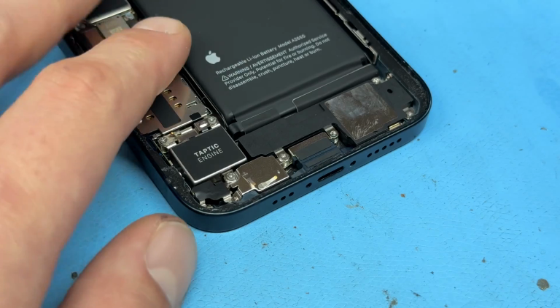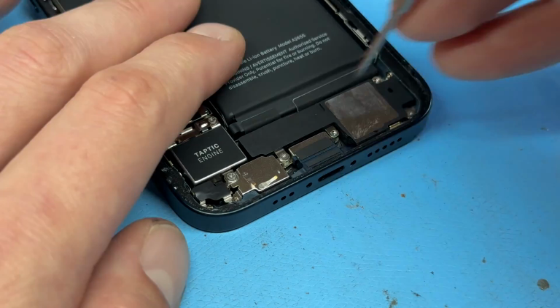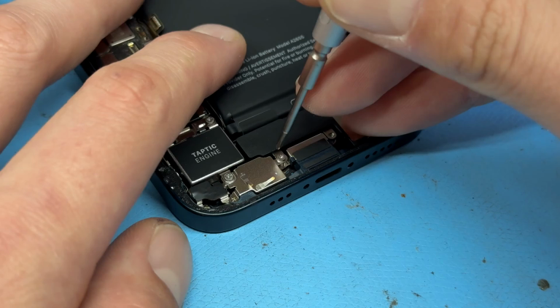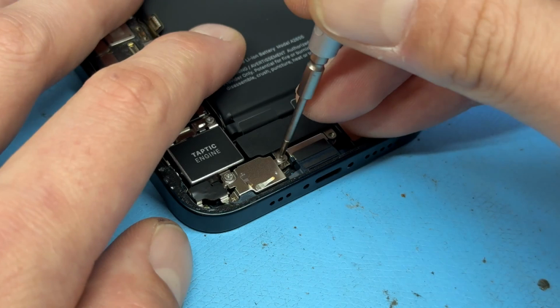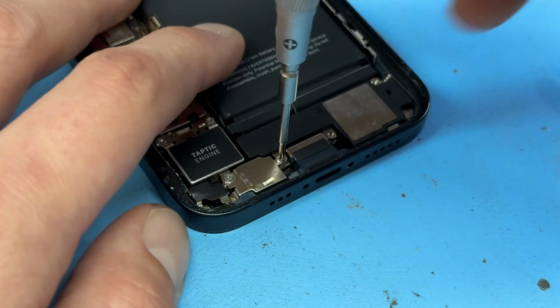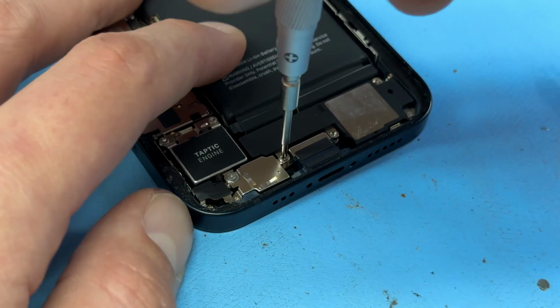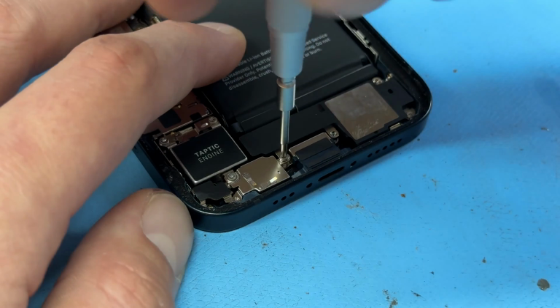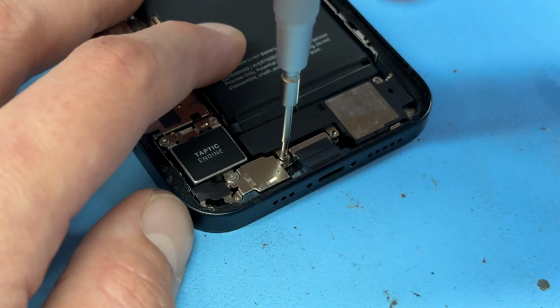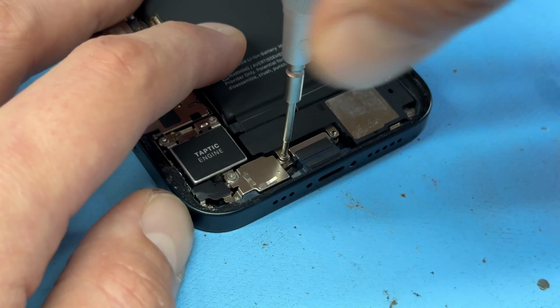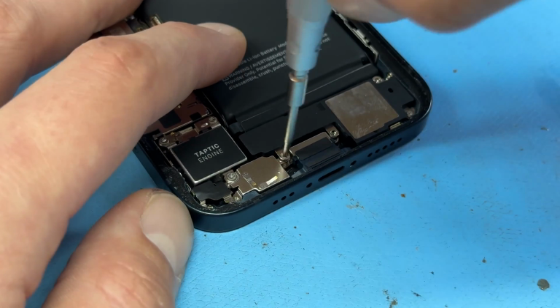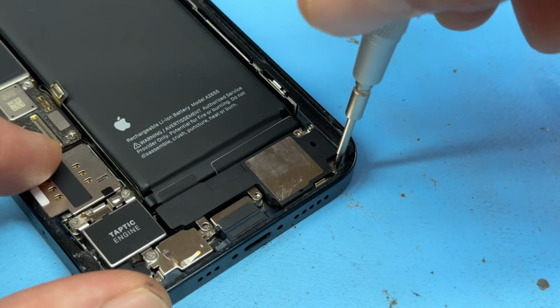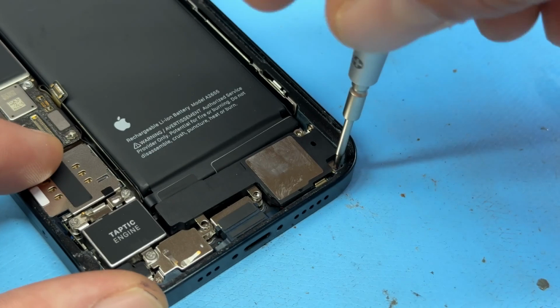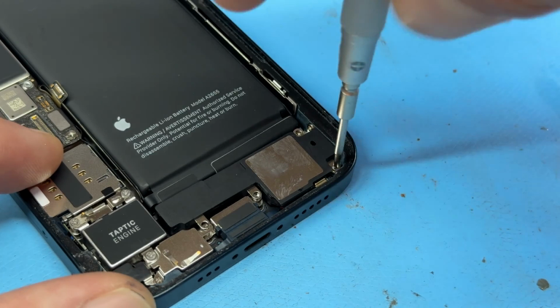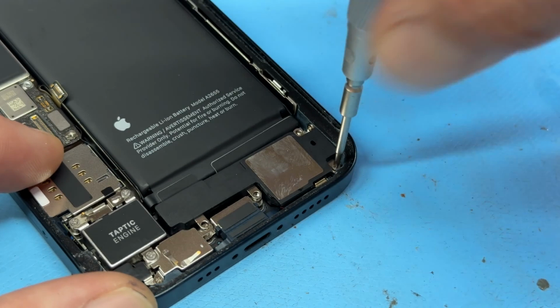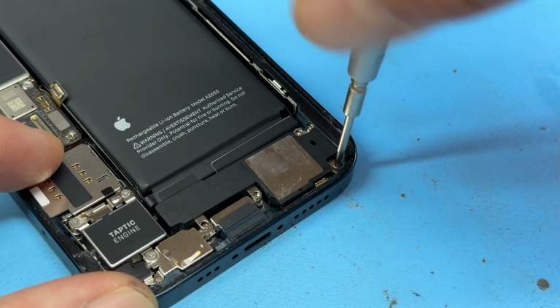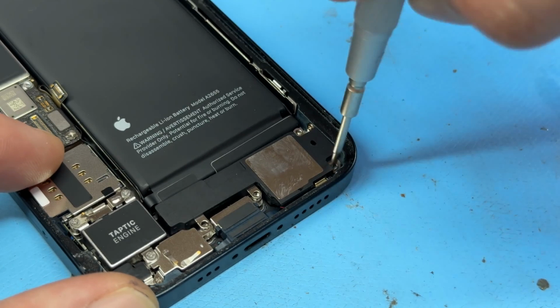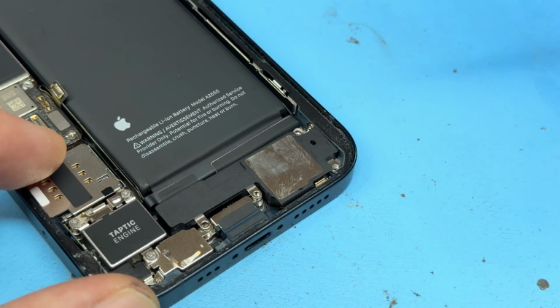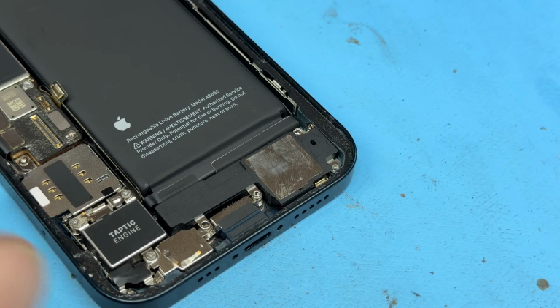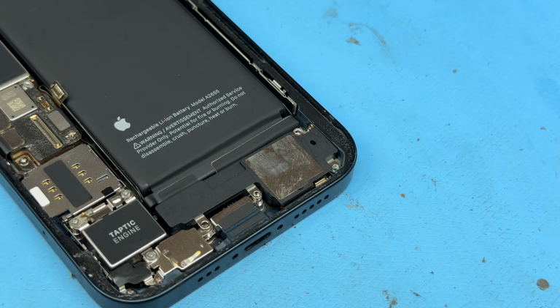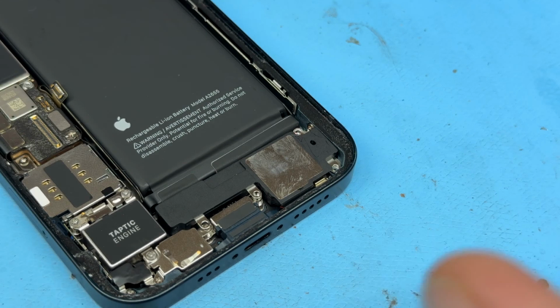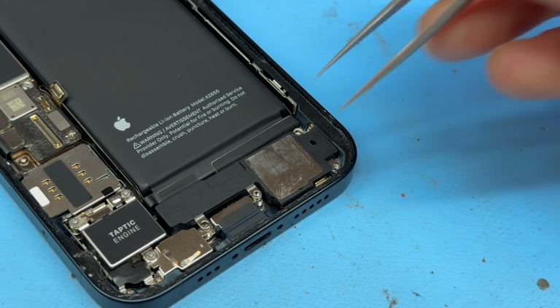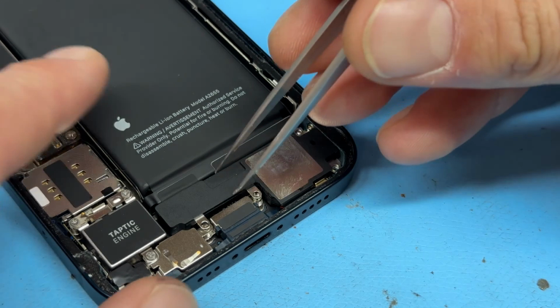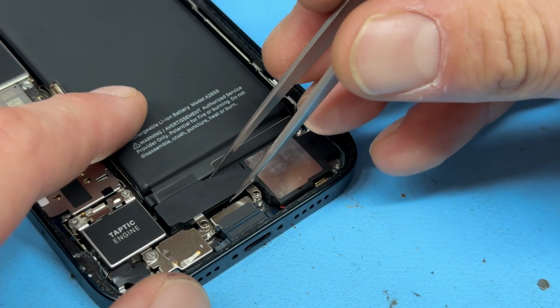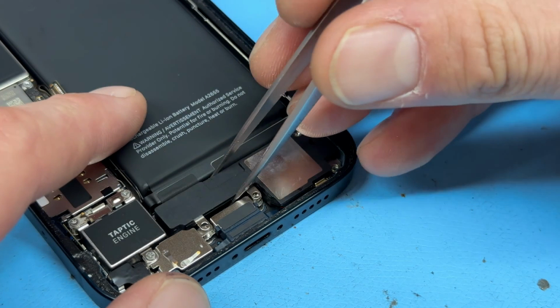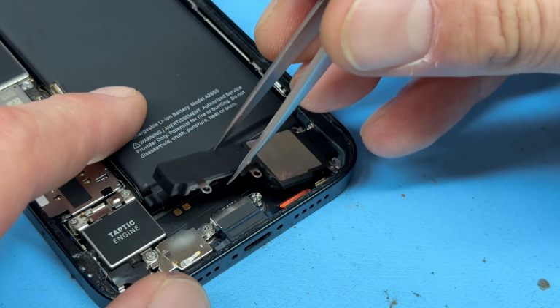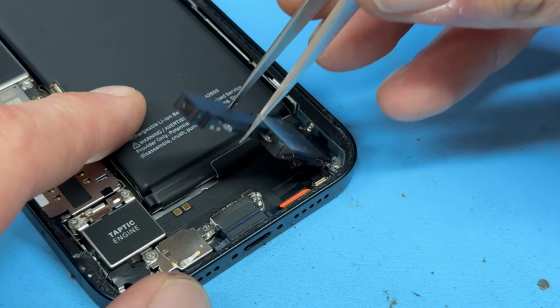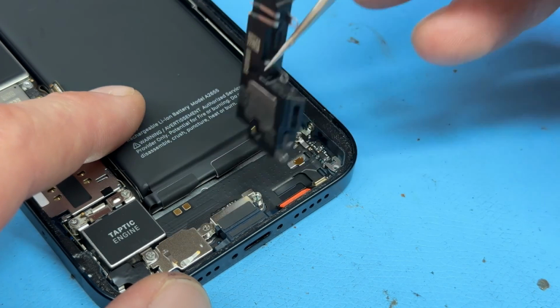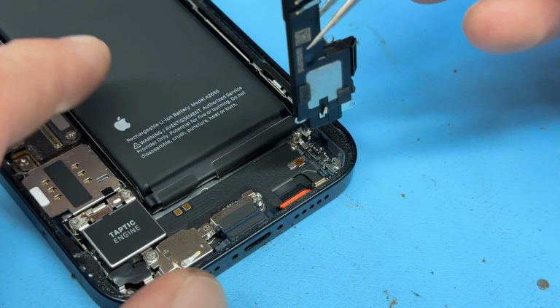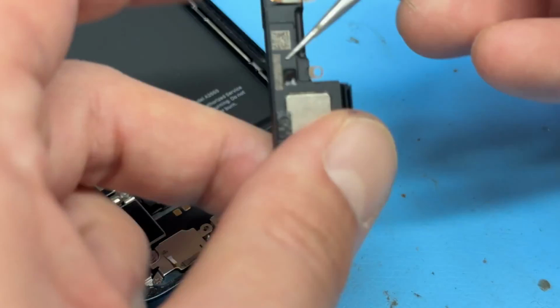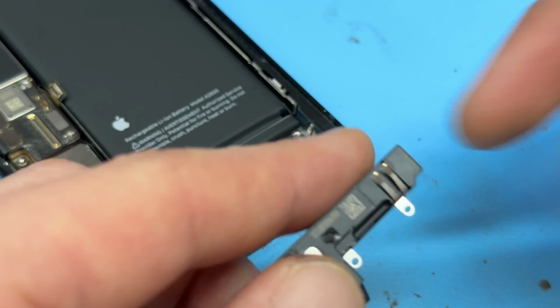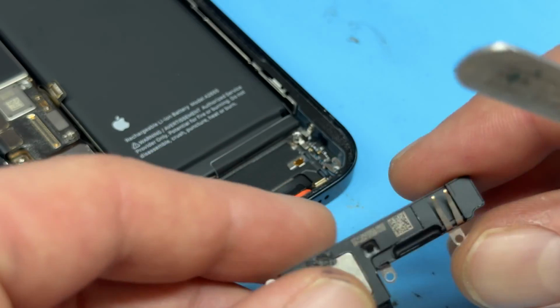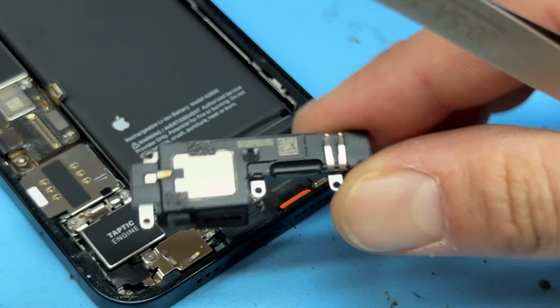Back to the loudspeaker — remove this crosshead screw here, and this crosshead screw here, and that should free up the loudspeaker. Remove that and put it to one side.